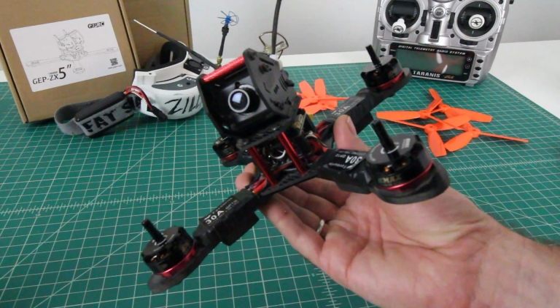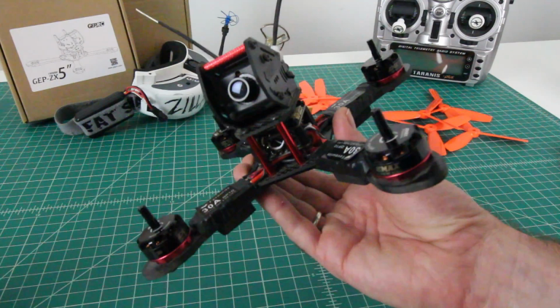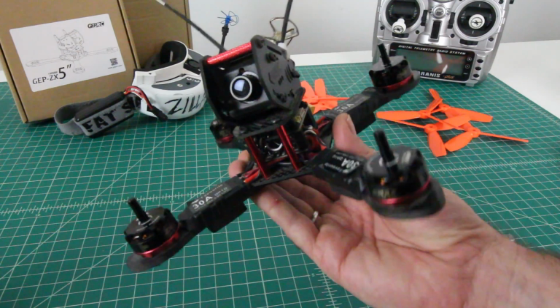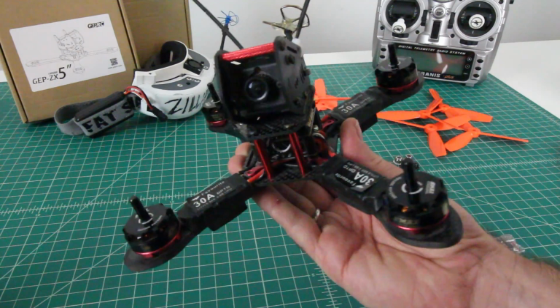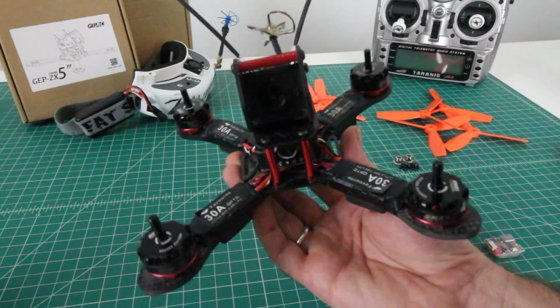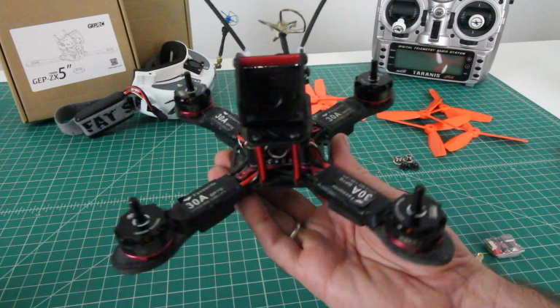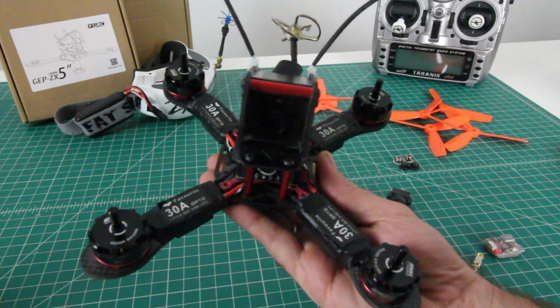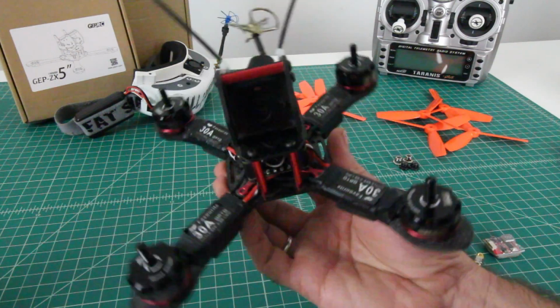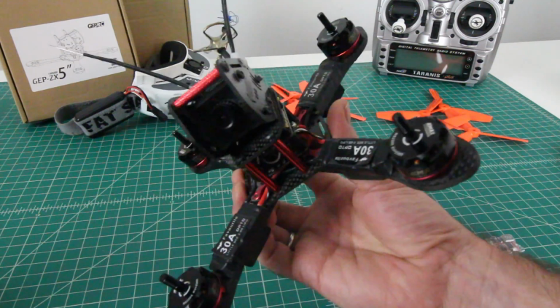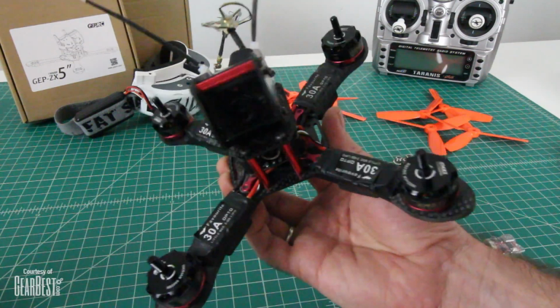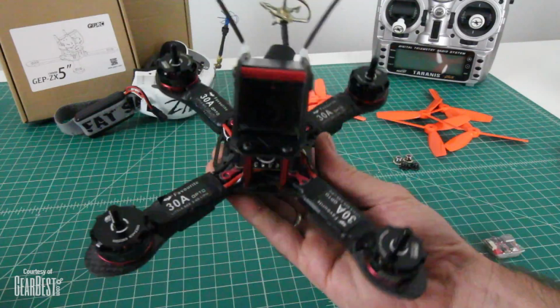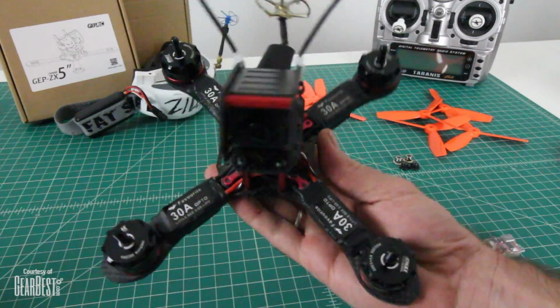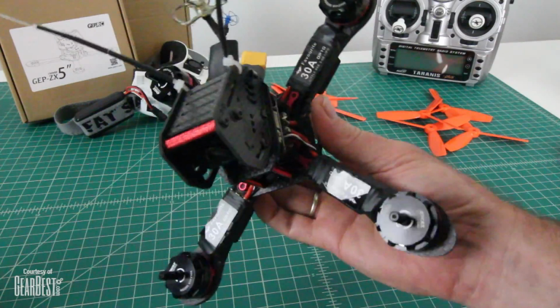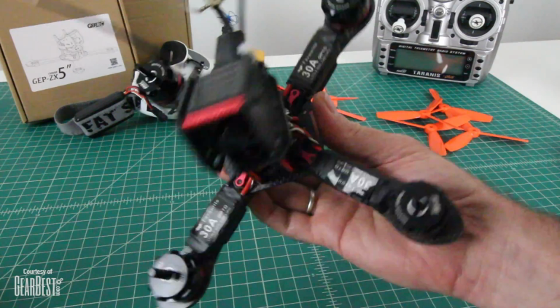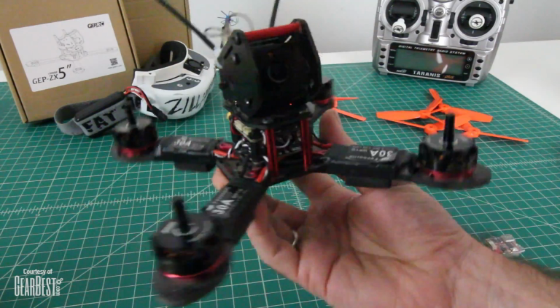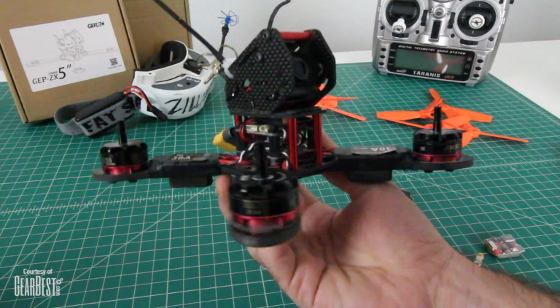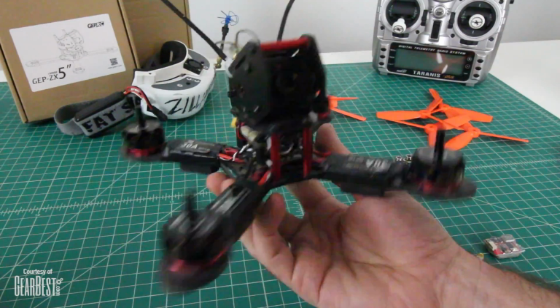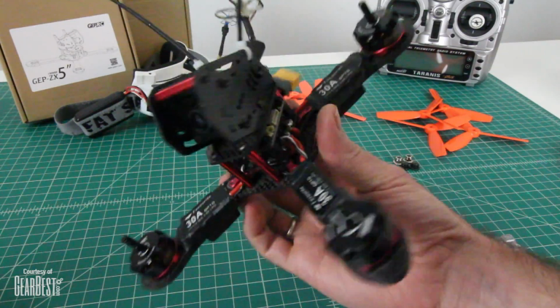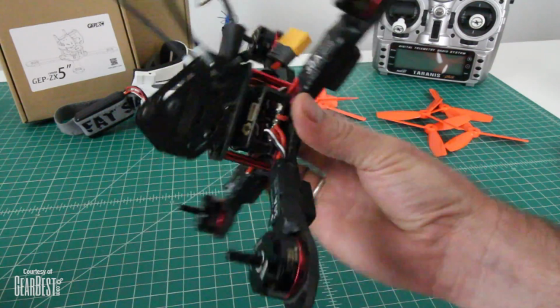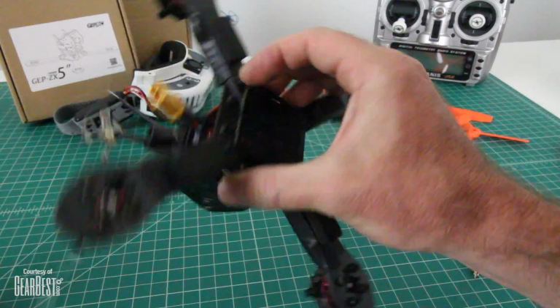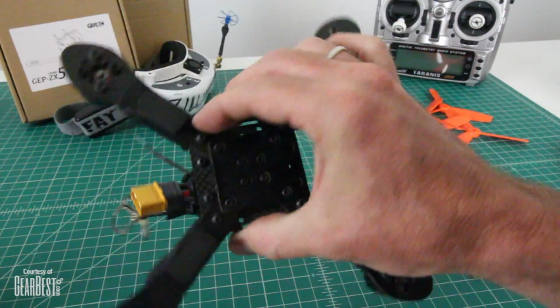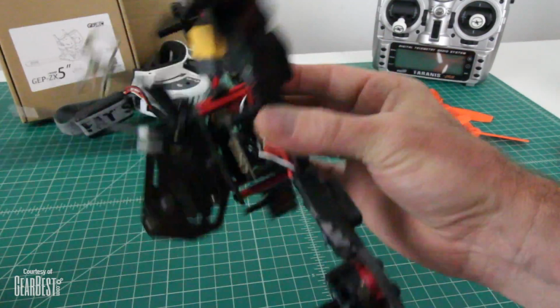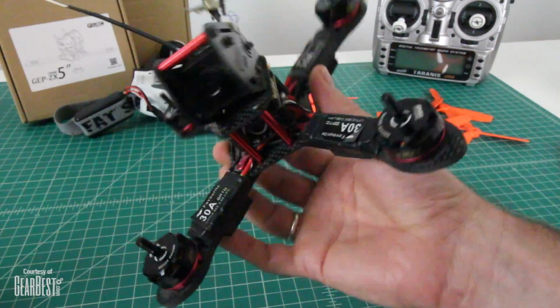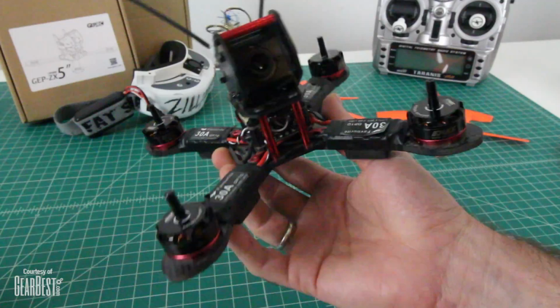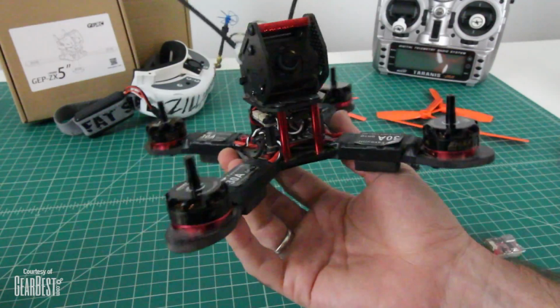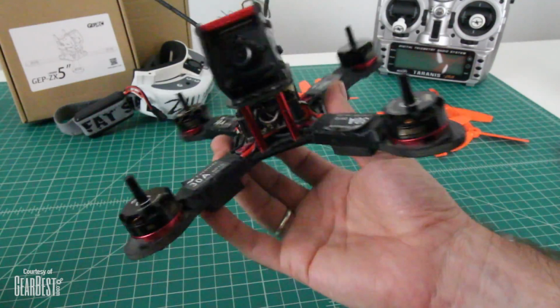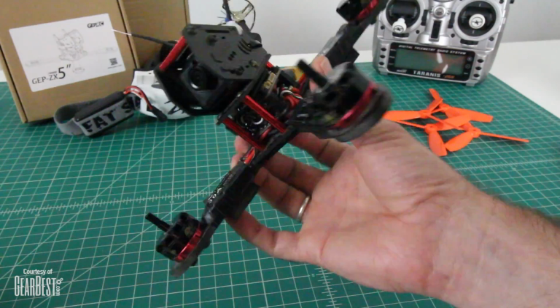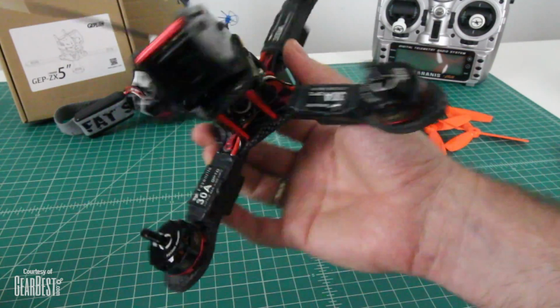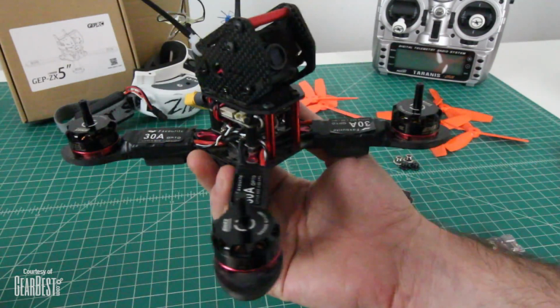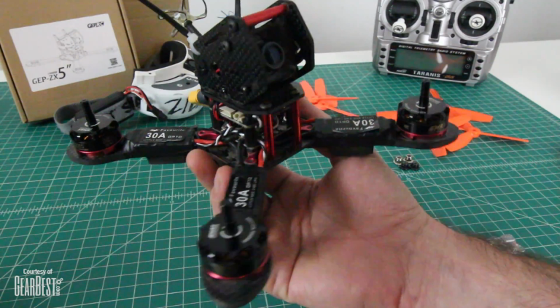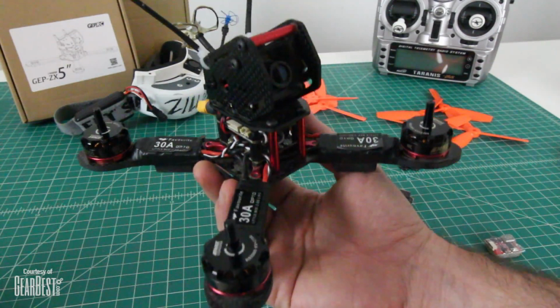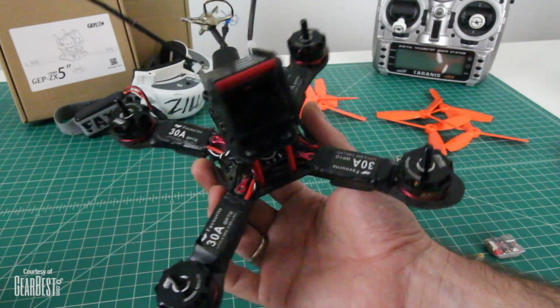Hey guys, welcome back to the channel. I'm Justin Davis from Drone Camps RC. Check out my little monster here. This is the X-Frame by GepRC, available on GearBest.com's website.